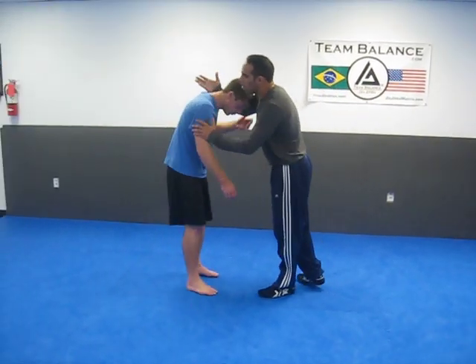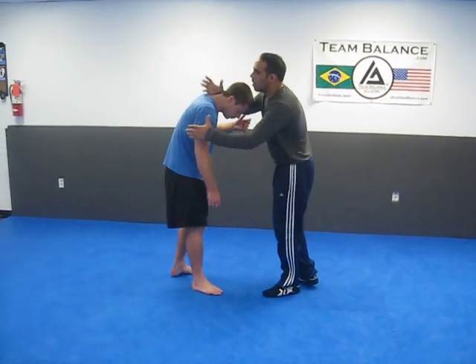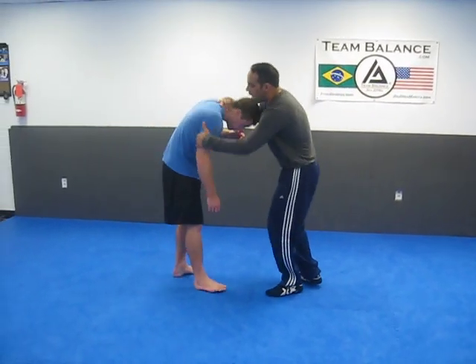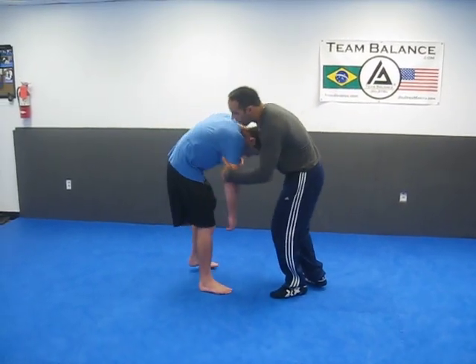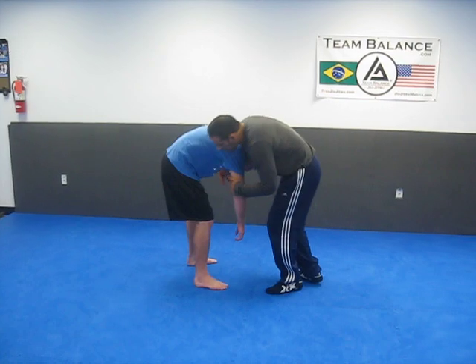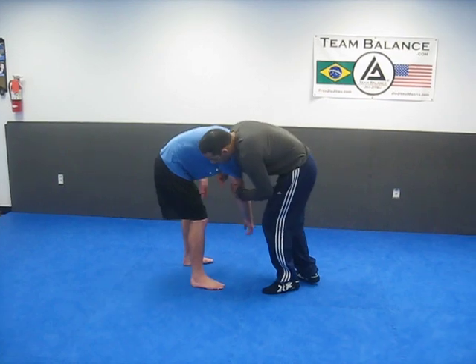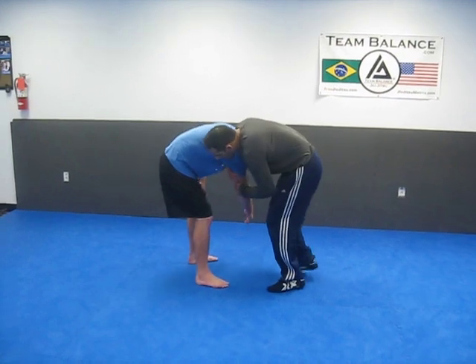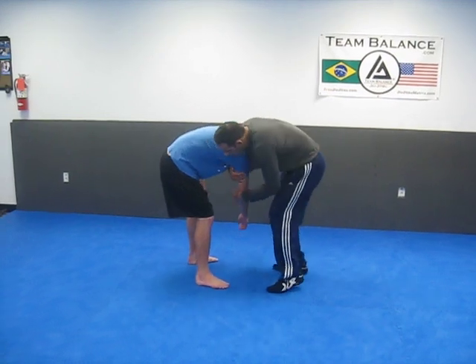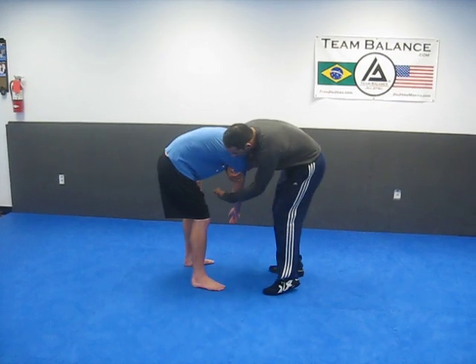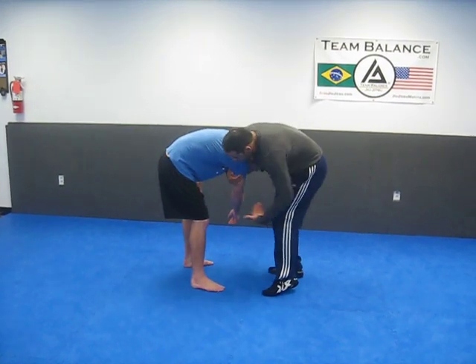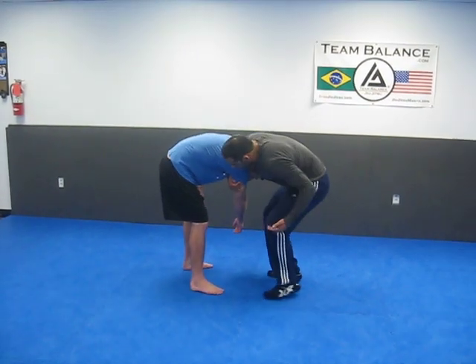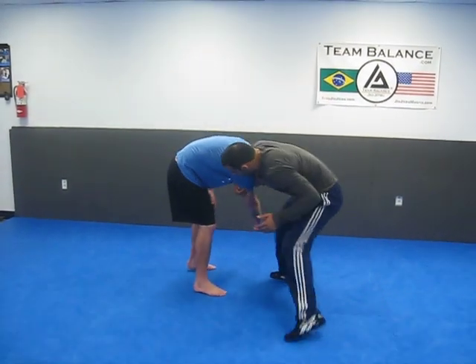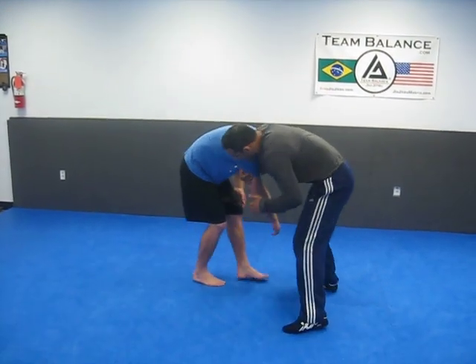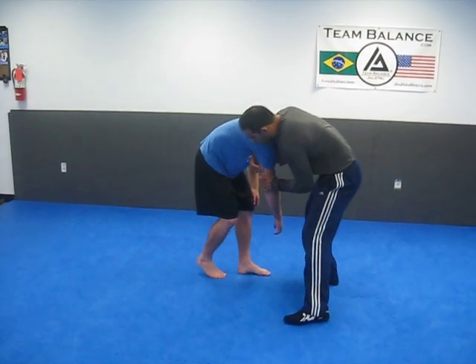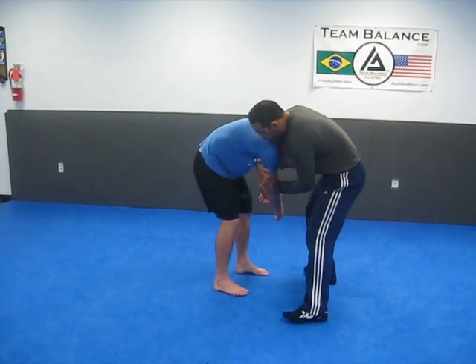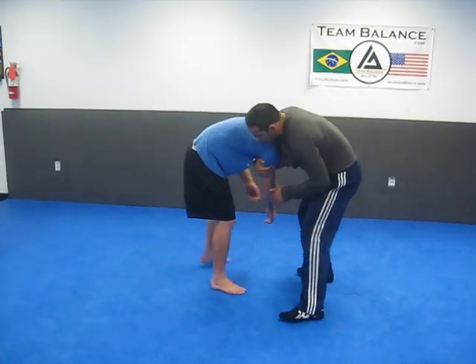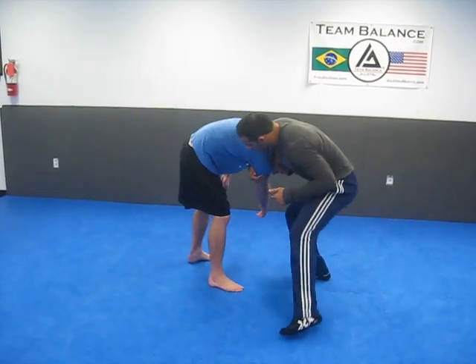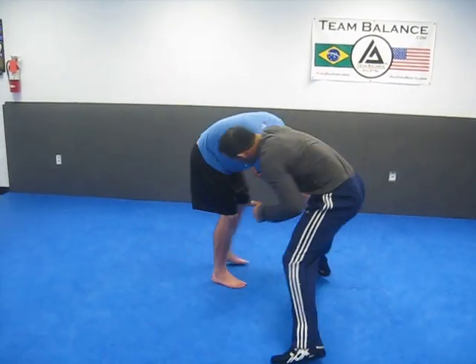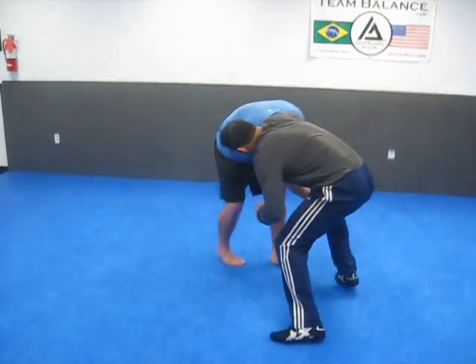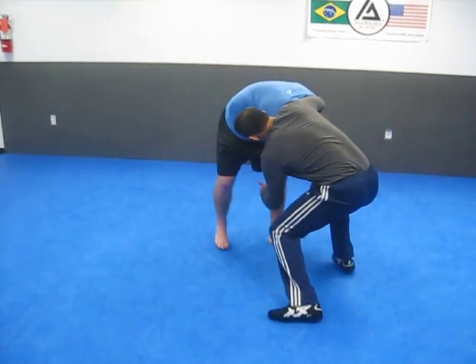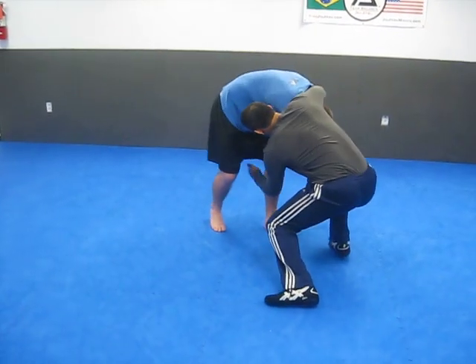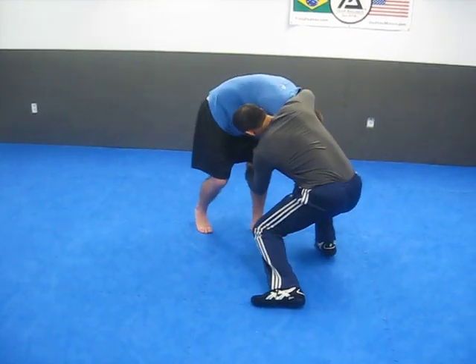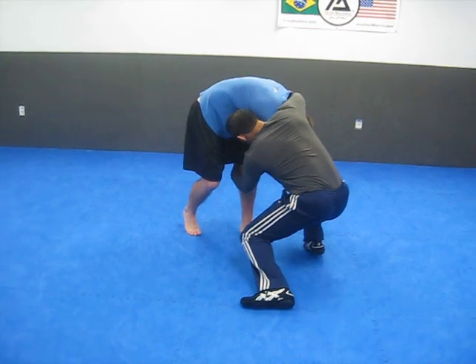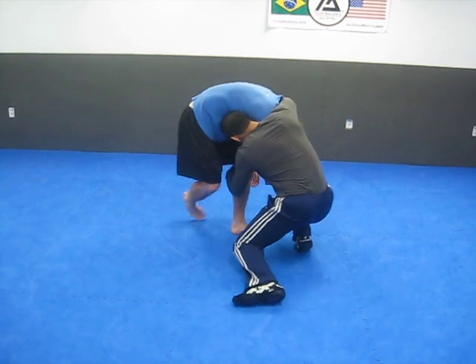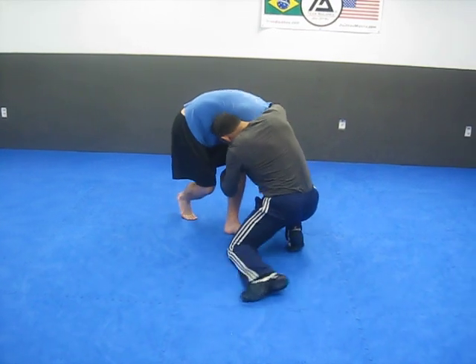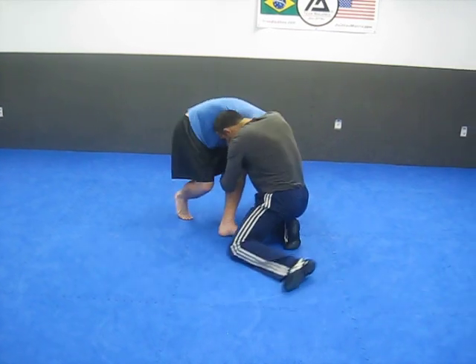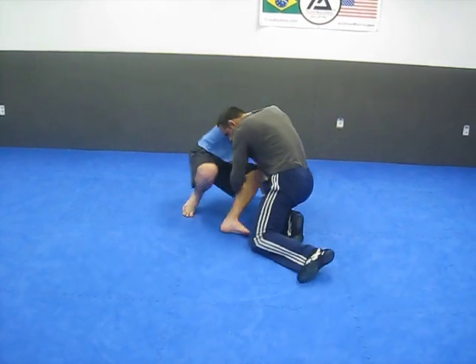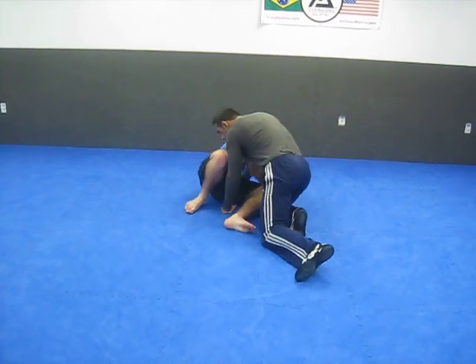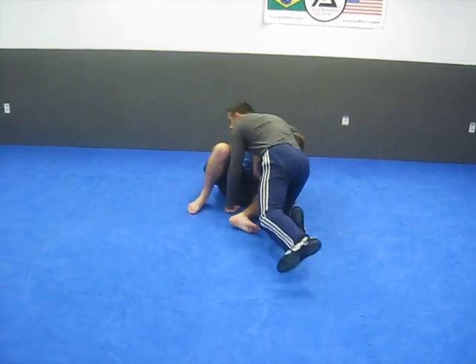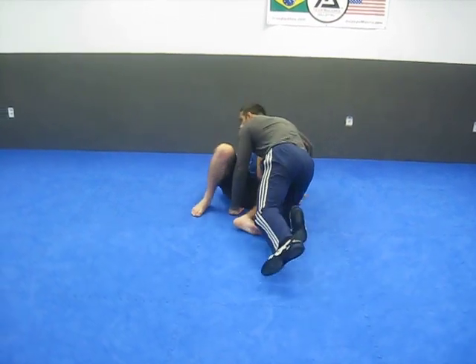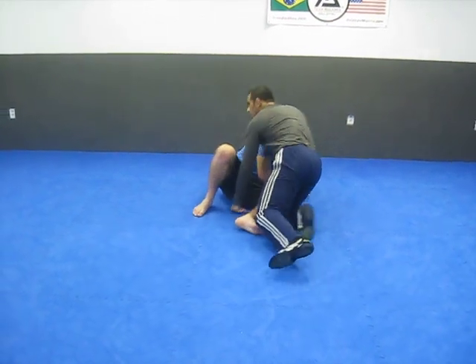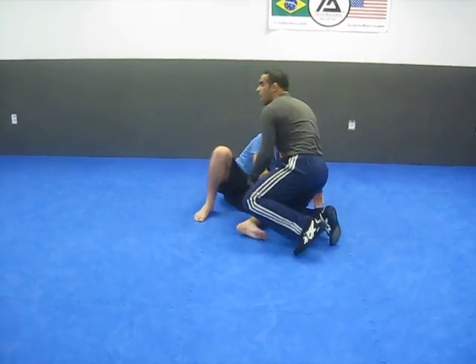So I have a front headlock. I can circle this way. He had it with one arm here, just circle the leg, come here, boom — take the guy down.